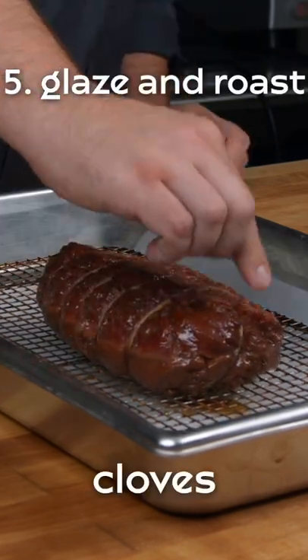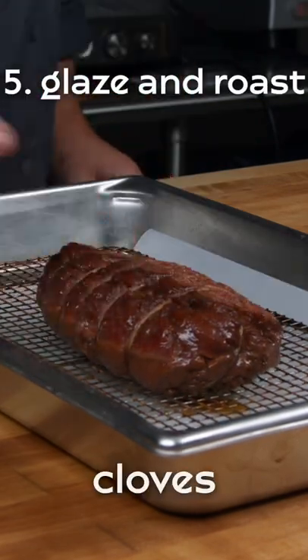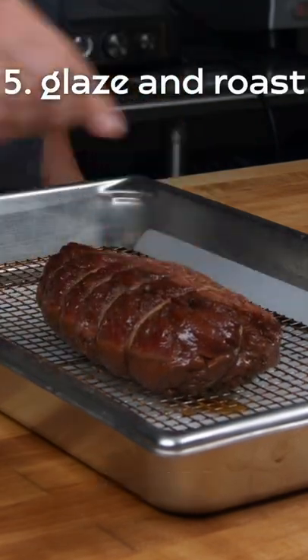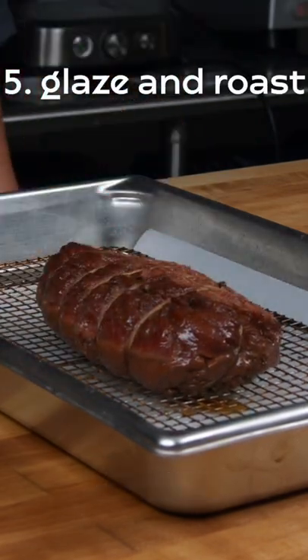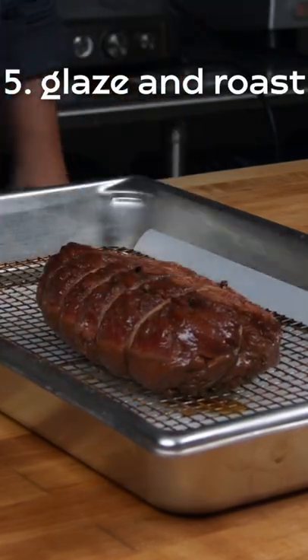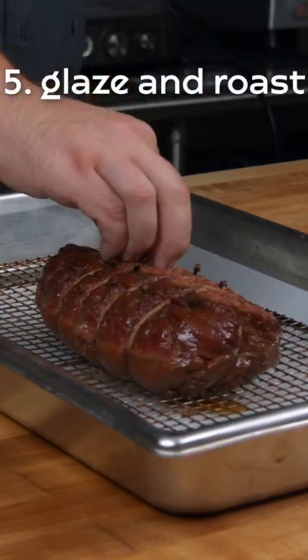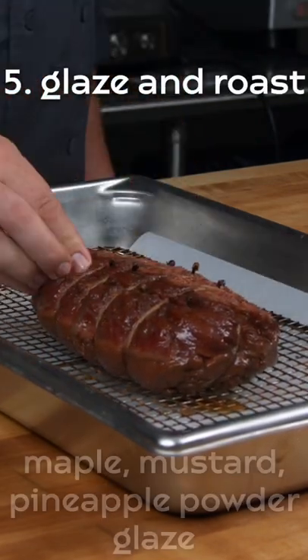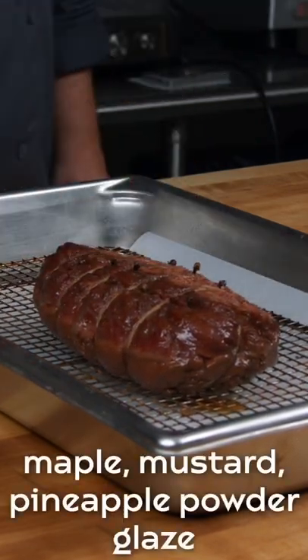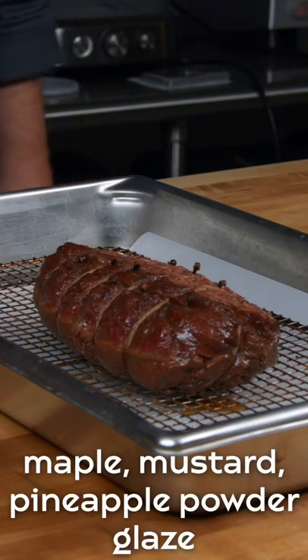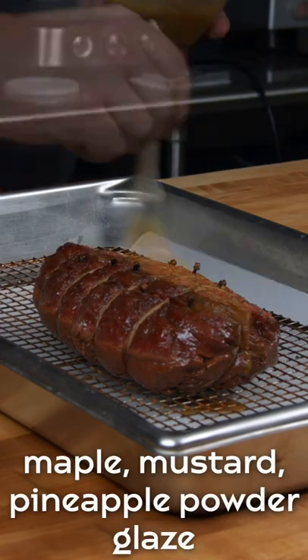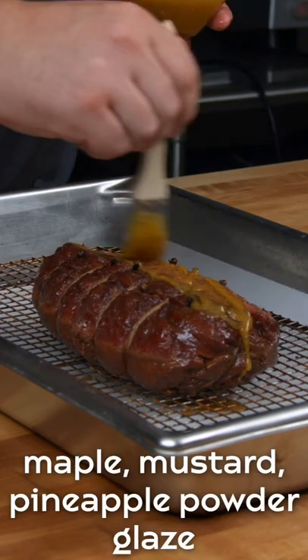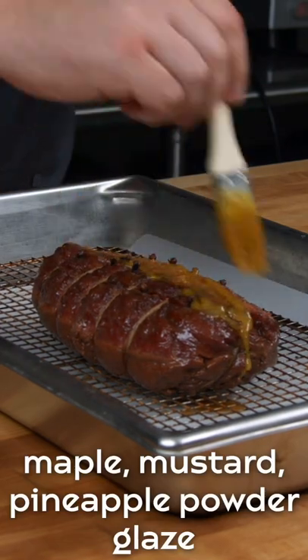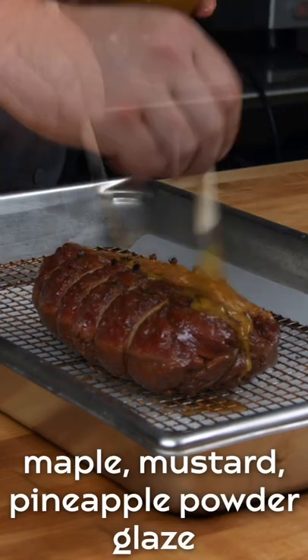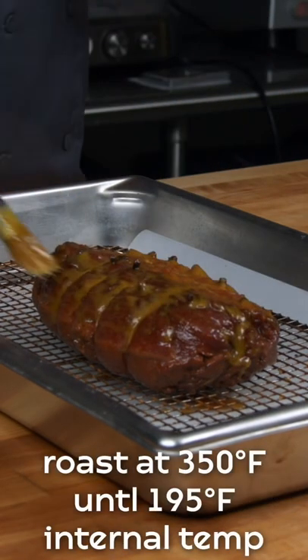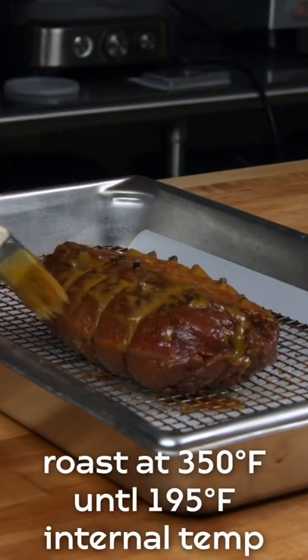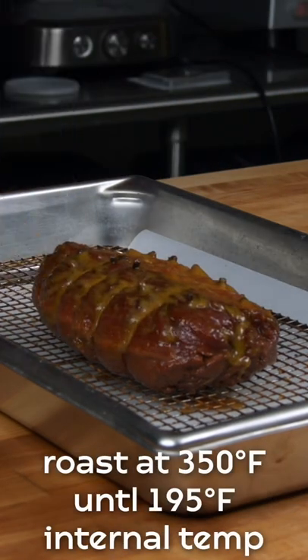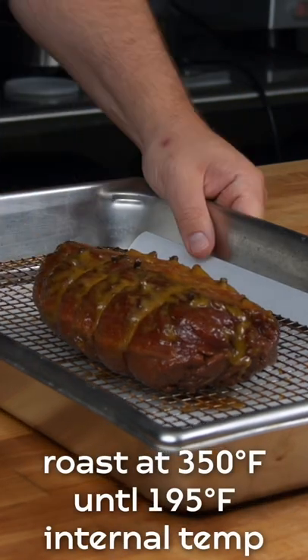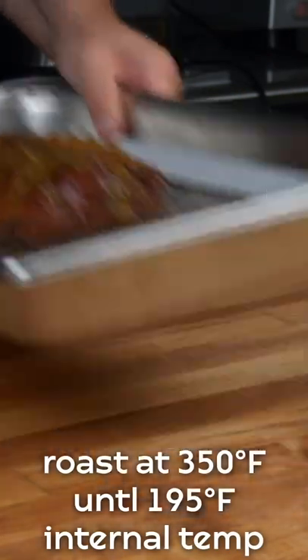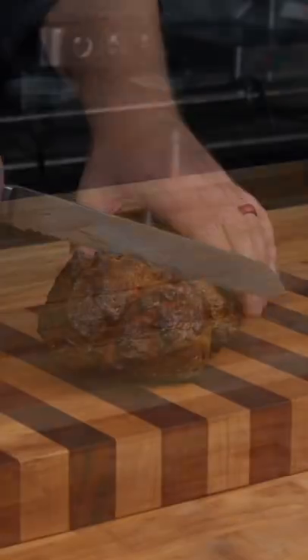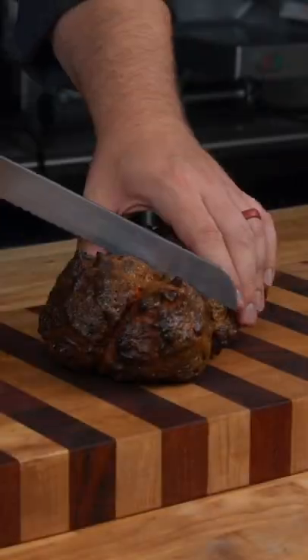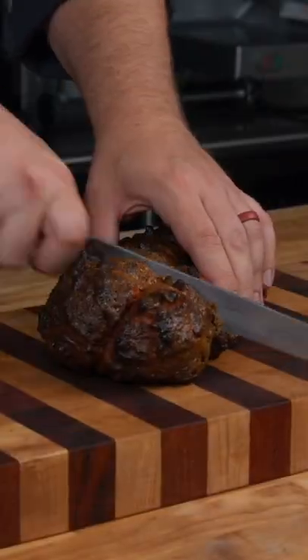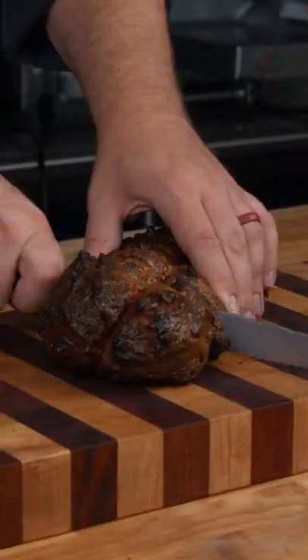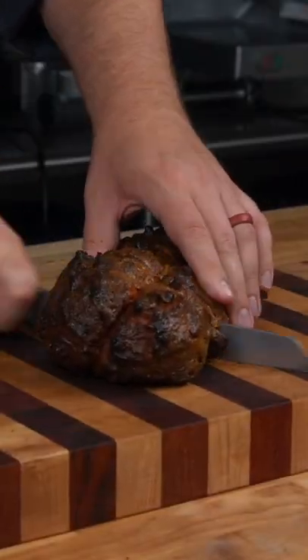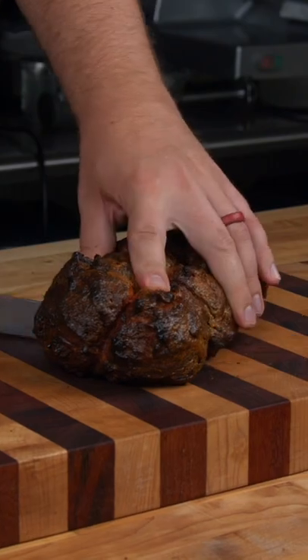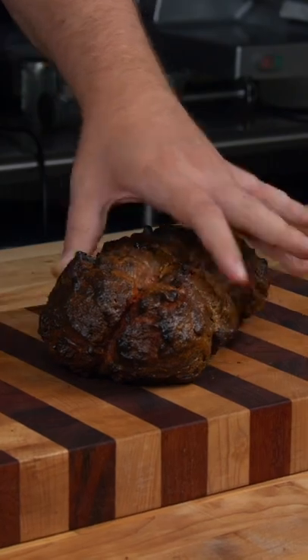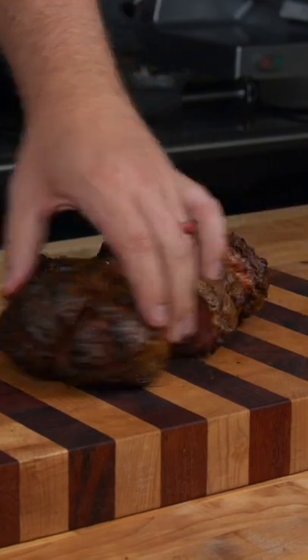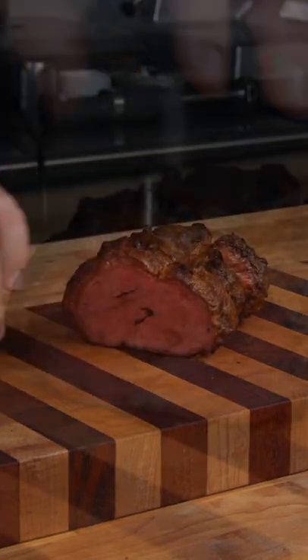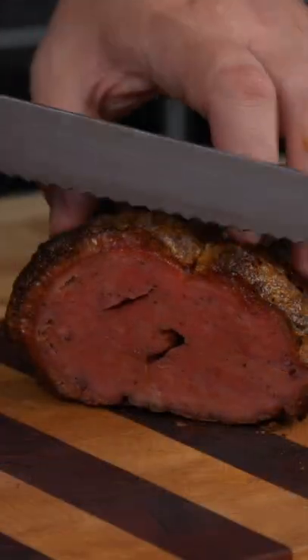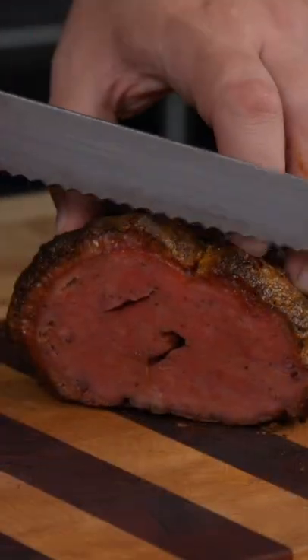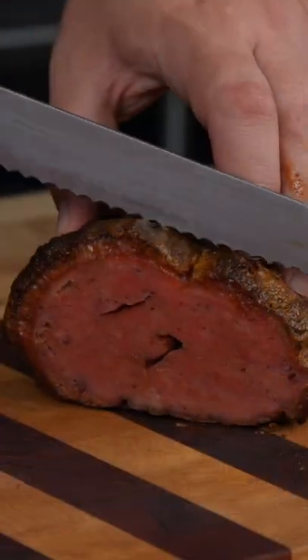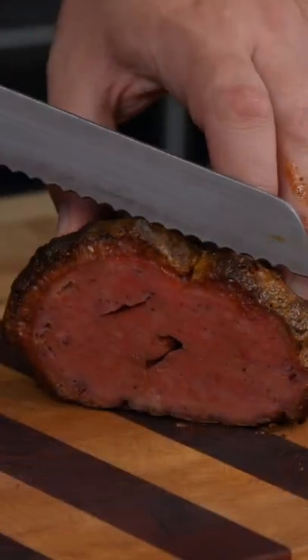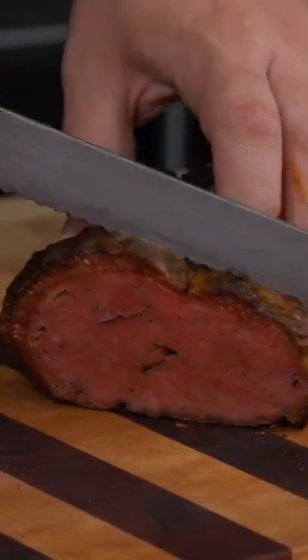Once it is poached, we stud it with cloves and then coat it in a maple, mustard, and pineapple glaze. This ham can be served in slices right away, or cooled and shaved into slices for that perfect plant-based ham and cheese.